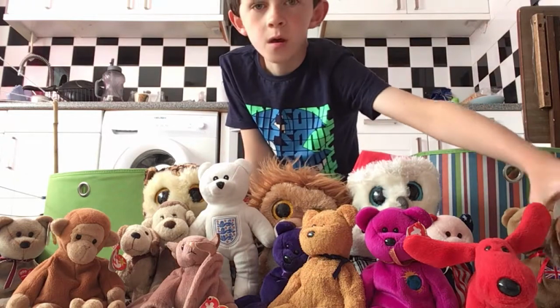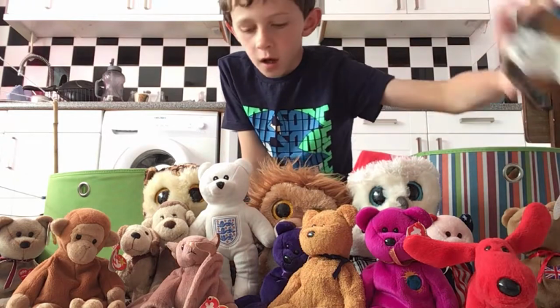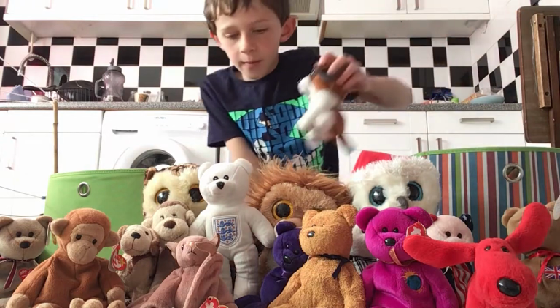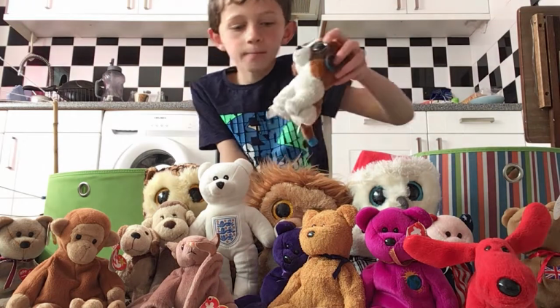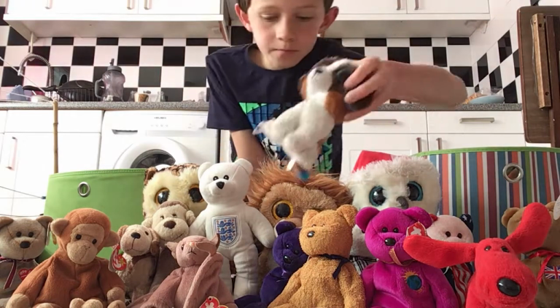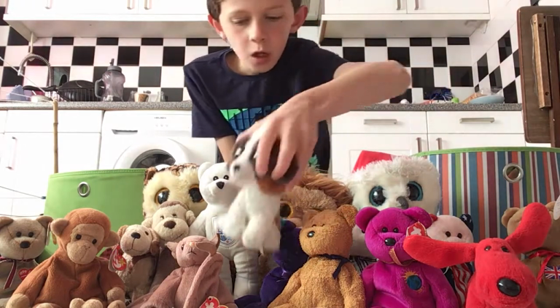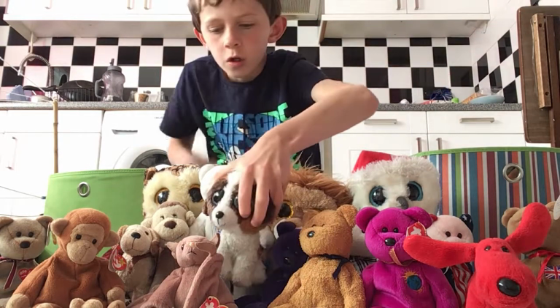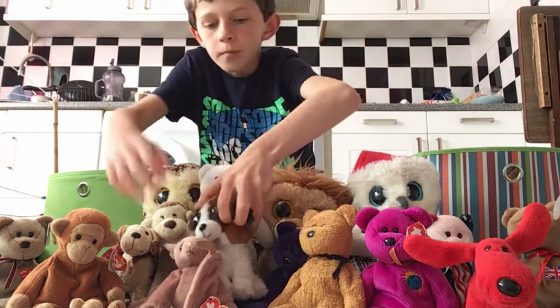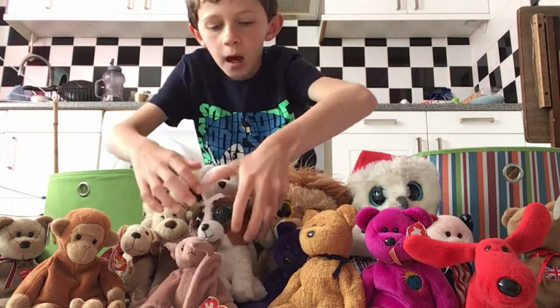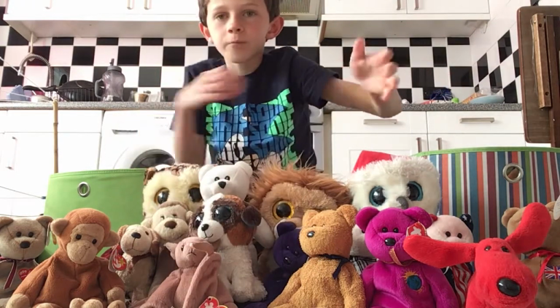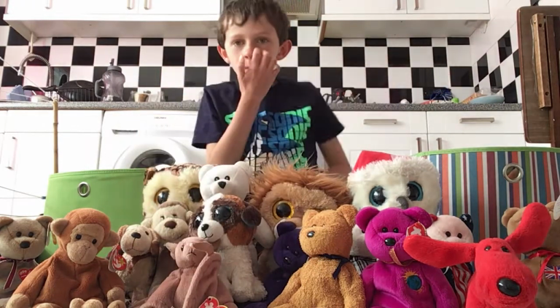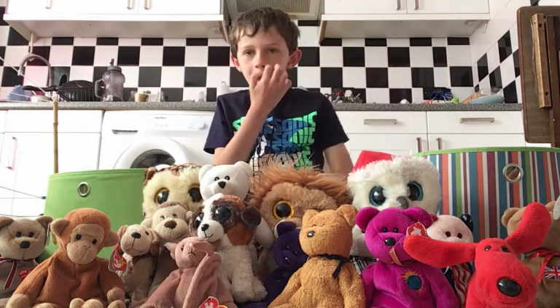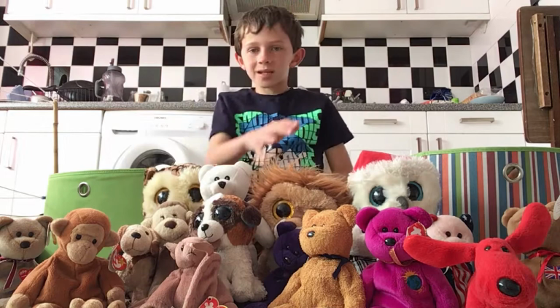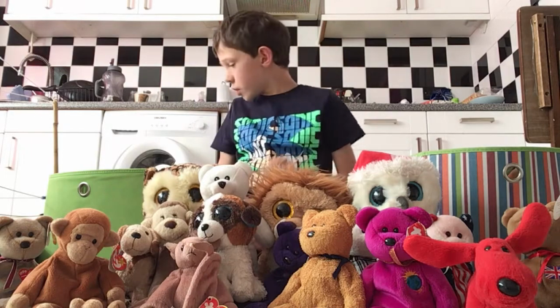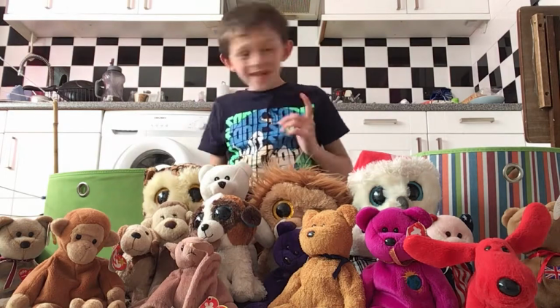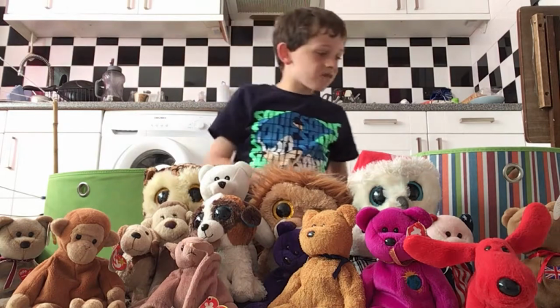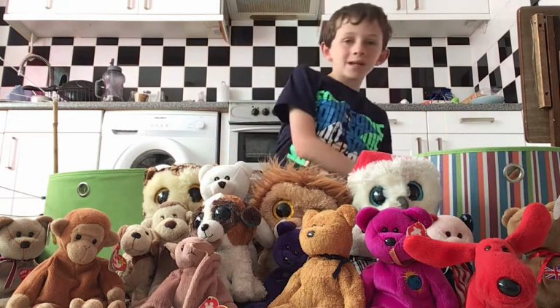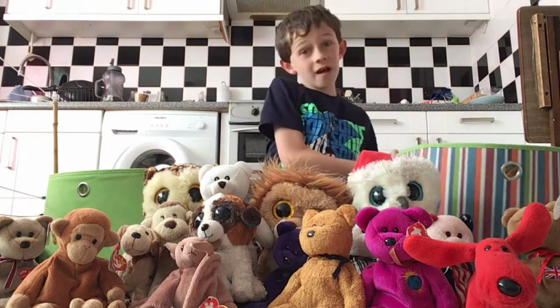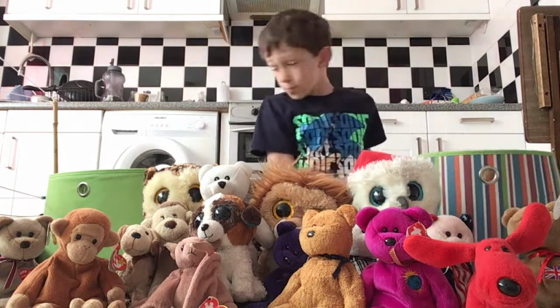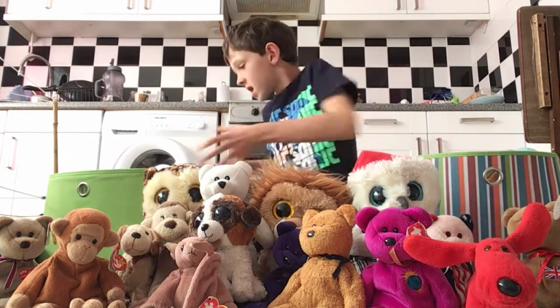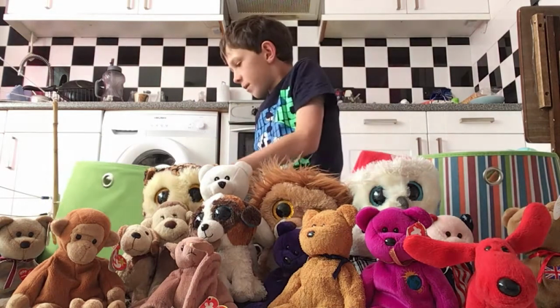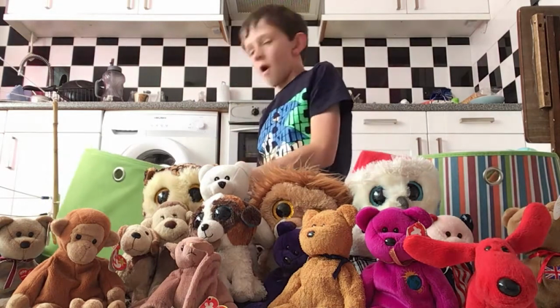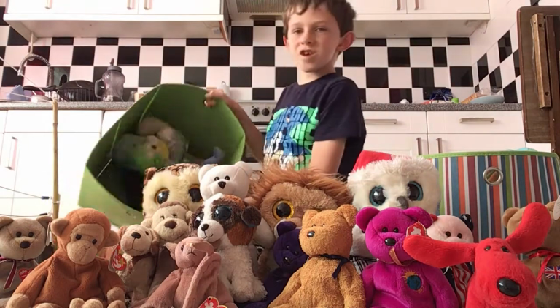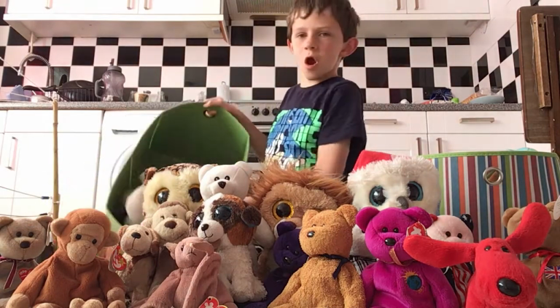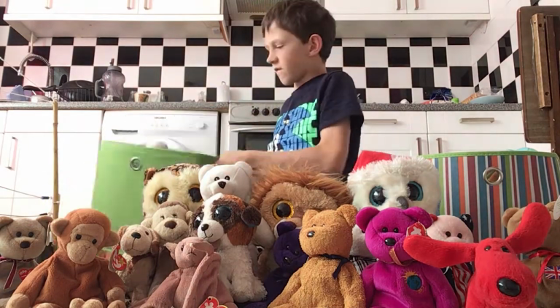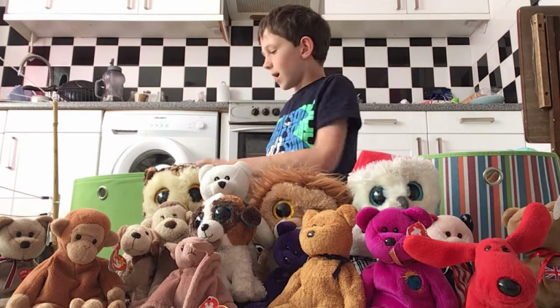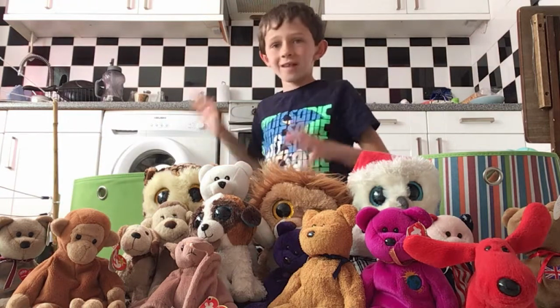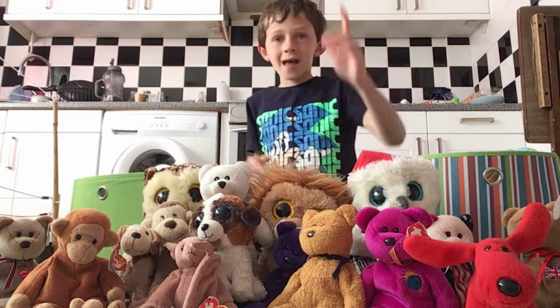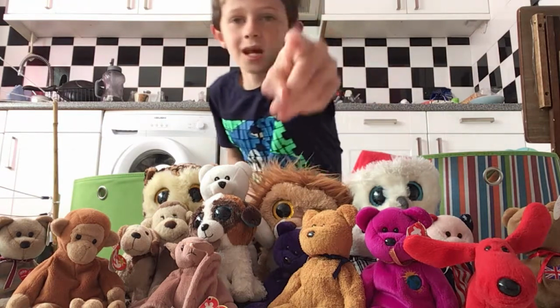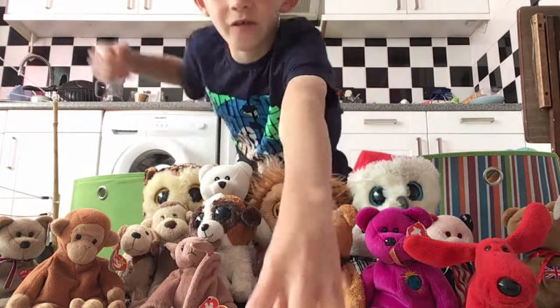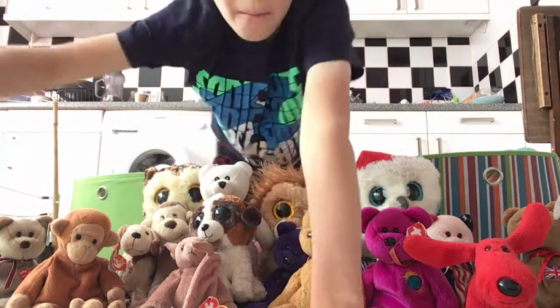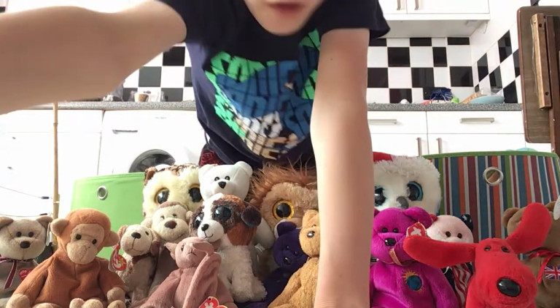We still have this box and we've still got a few more in there, so see you in the next video. Bye for now!